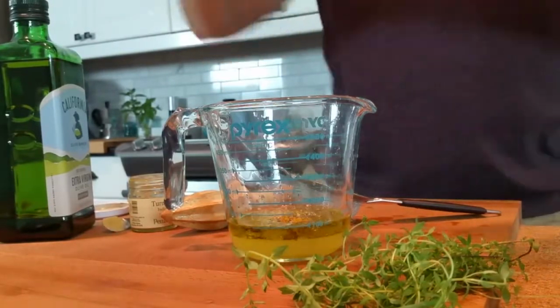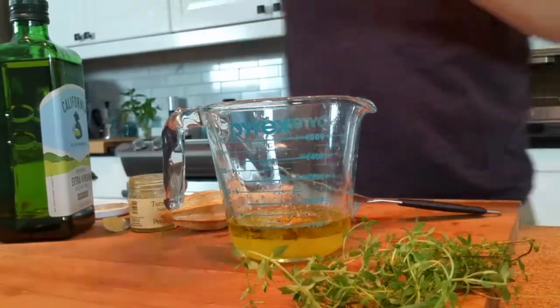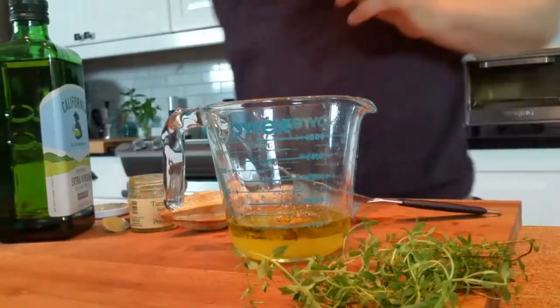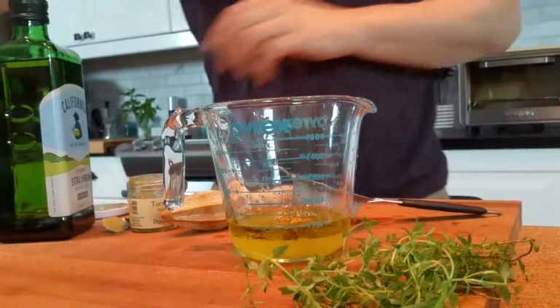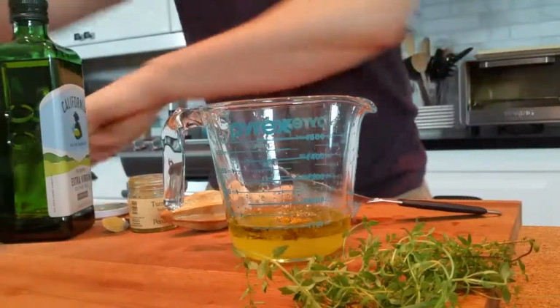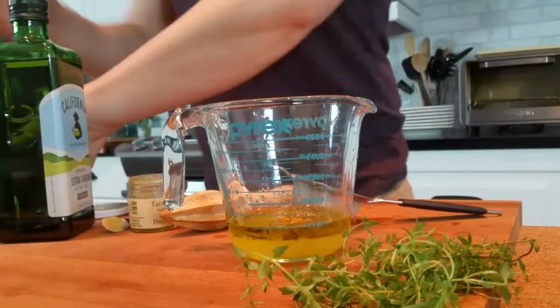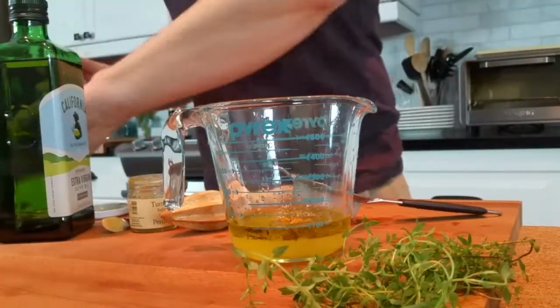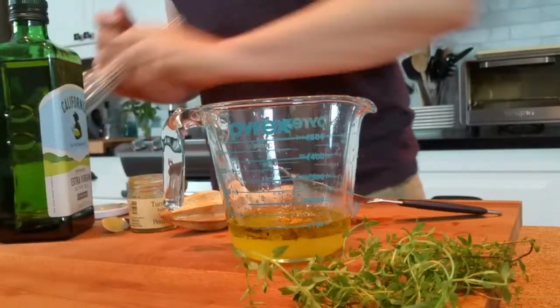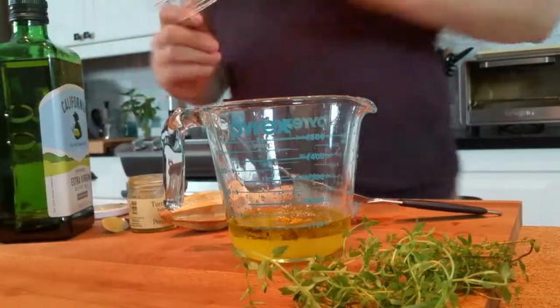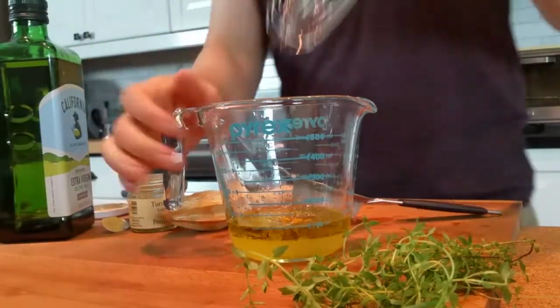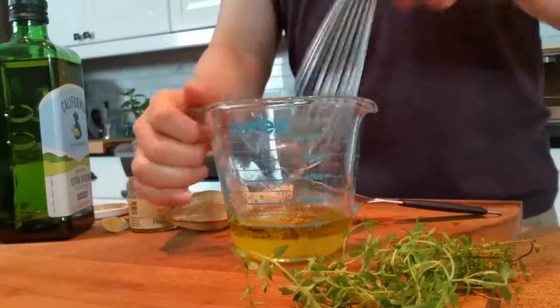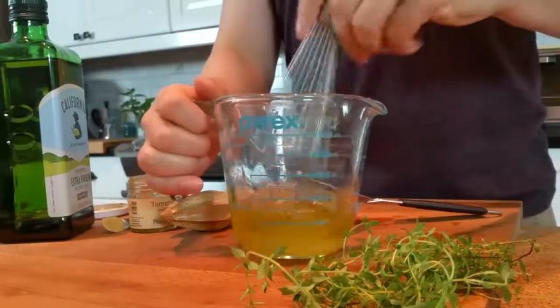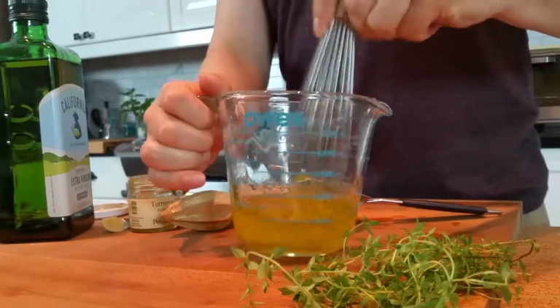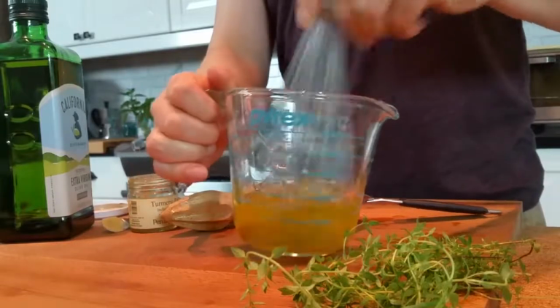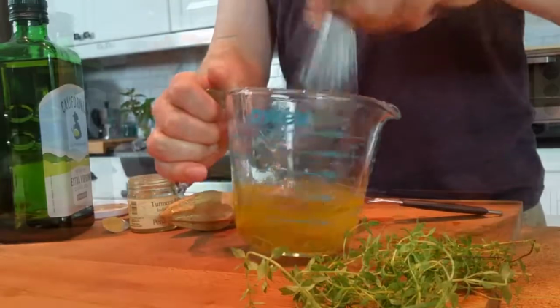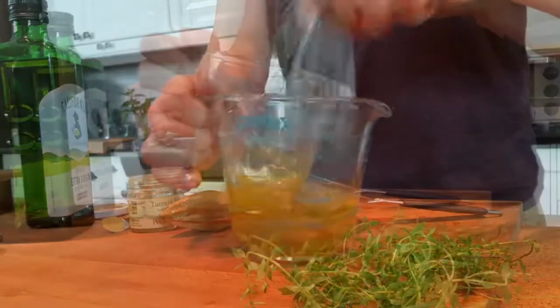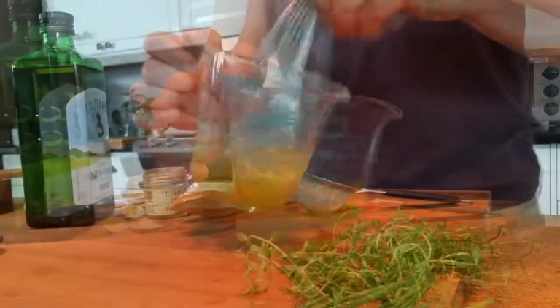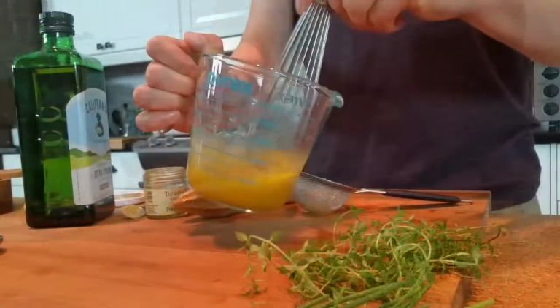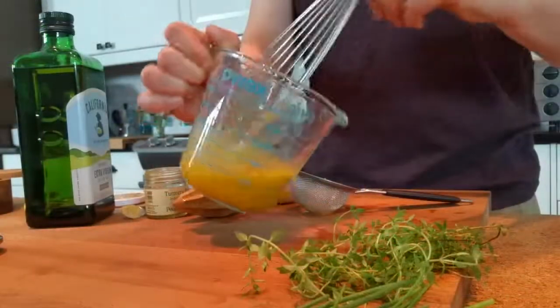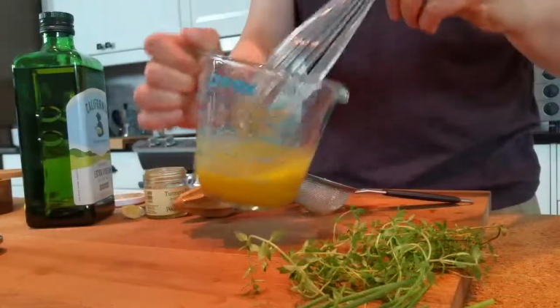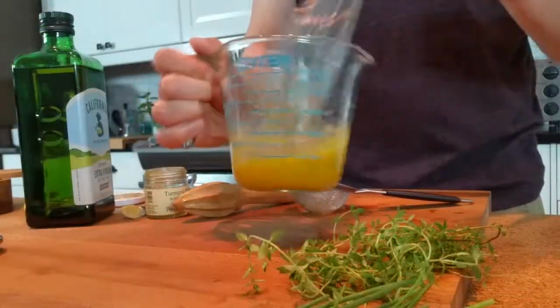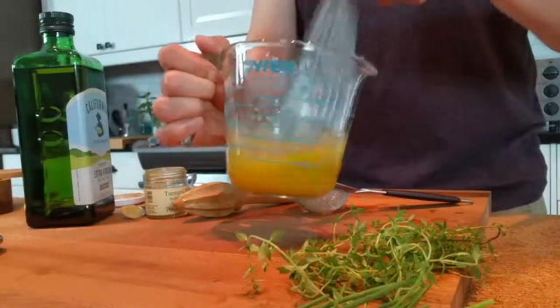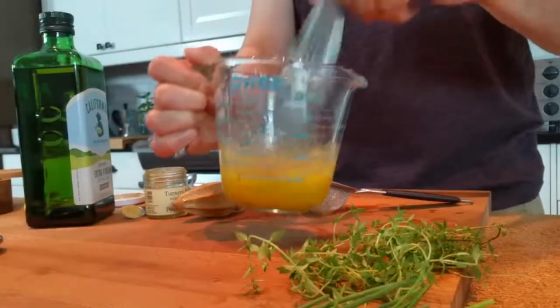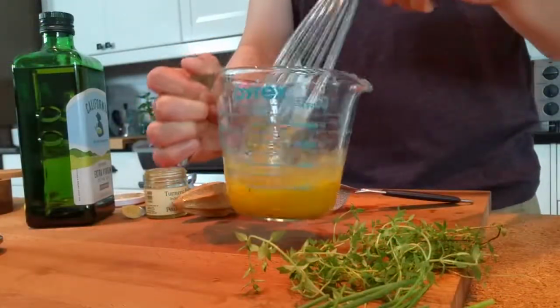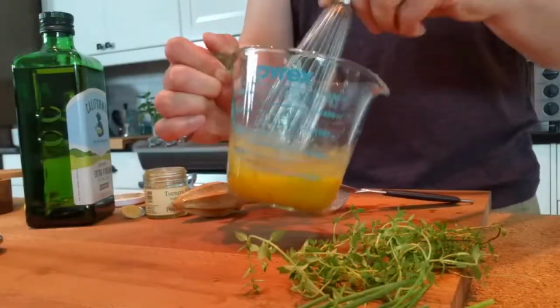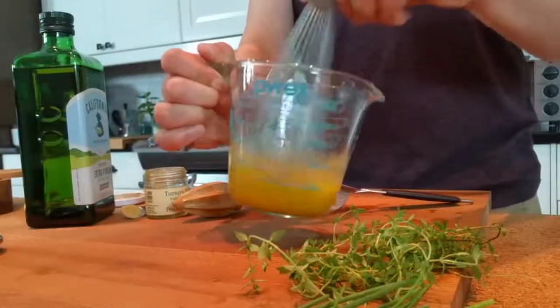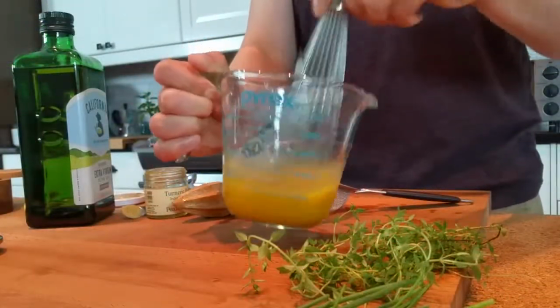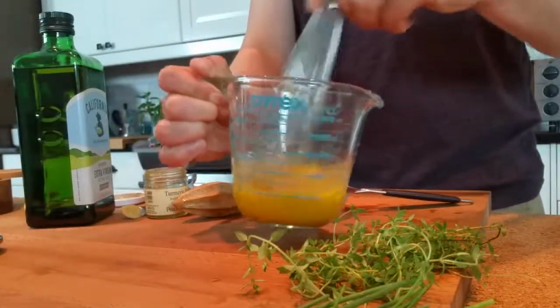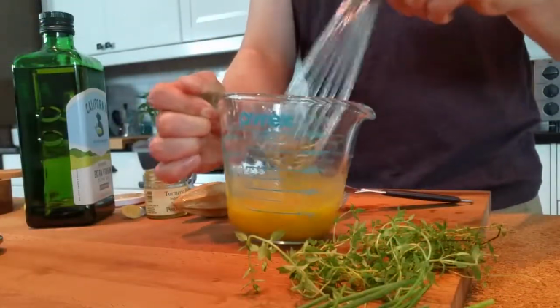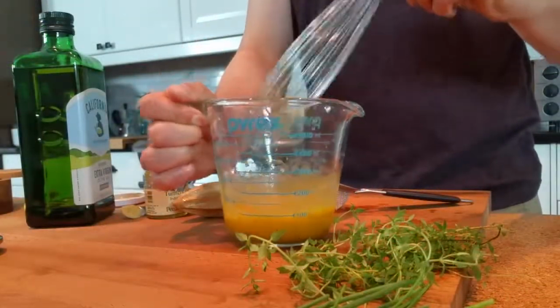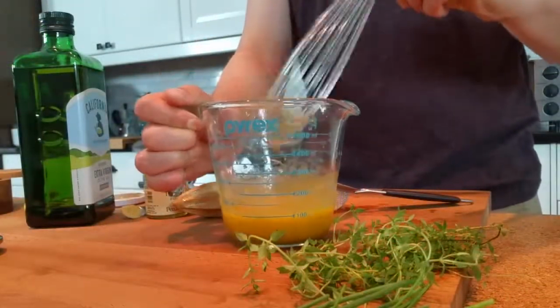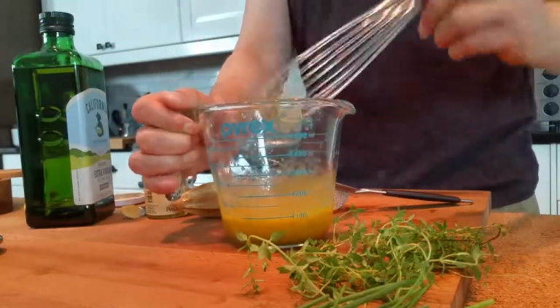Looks good. Now let's just give that a whisk up. Nice, thick, golden marinade. Love it.